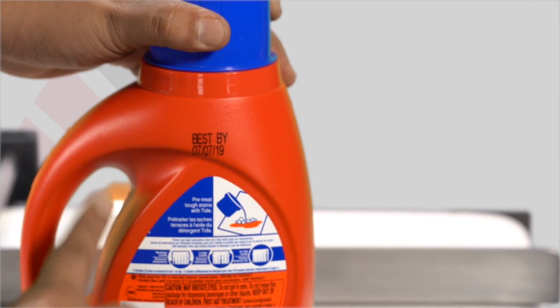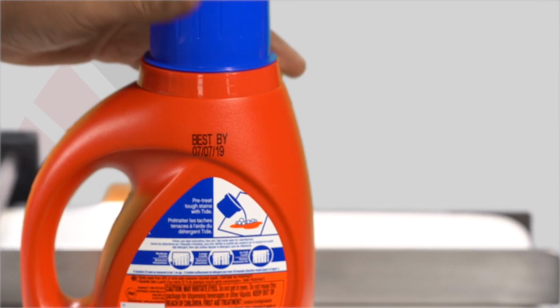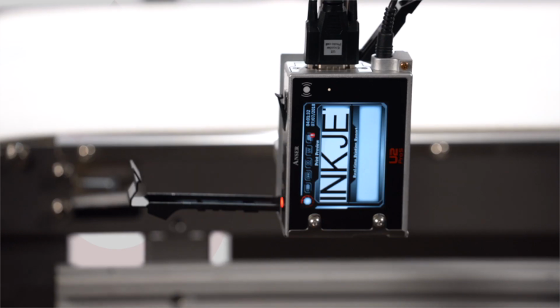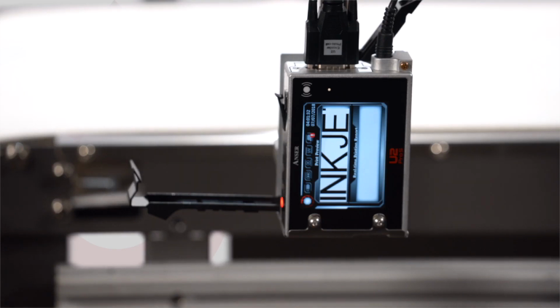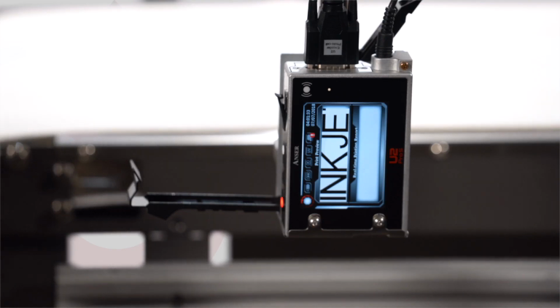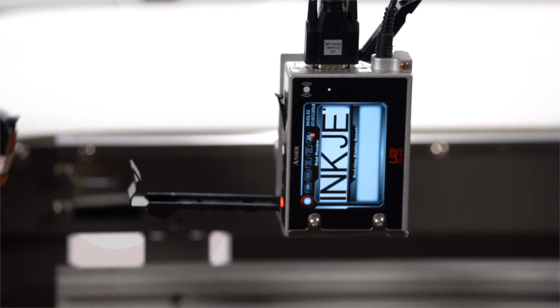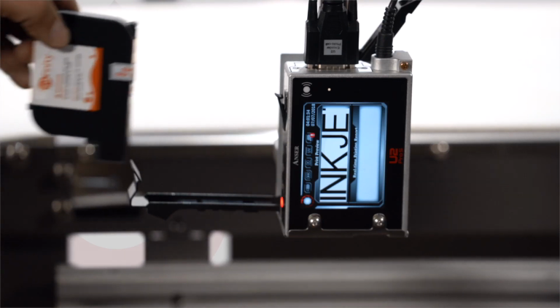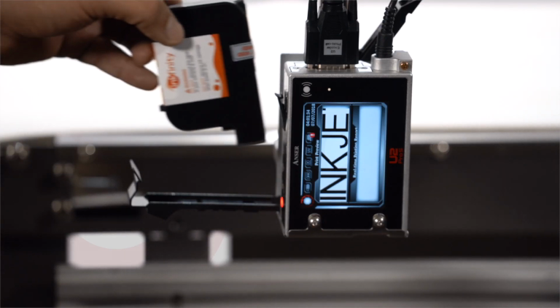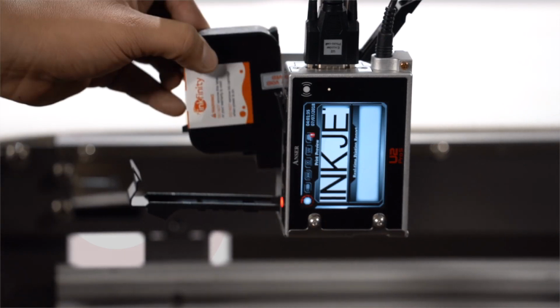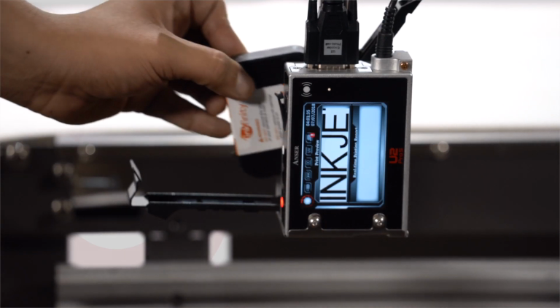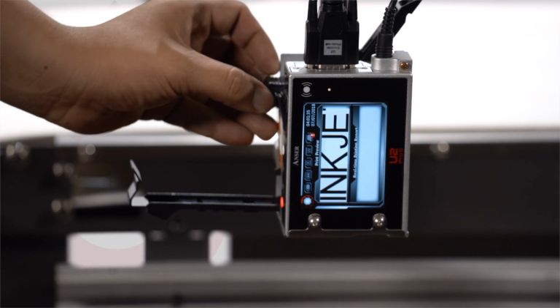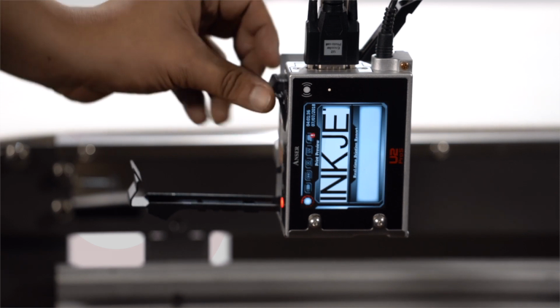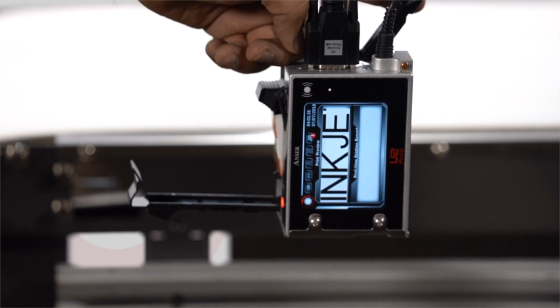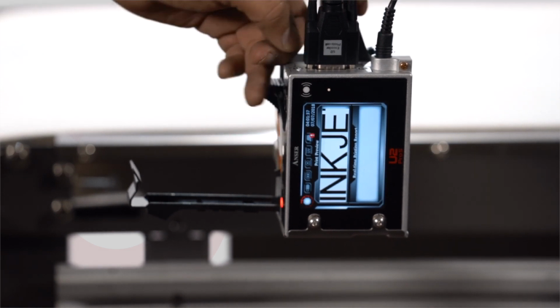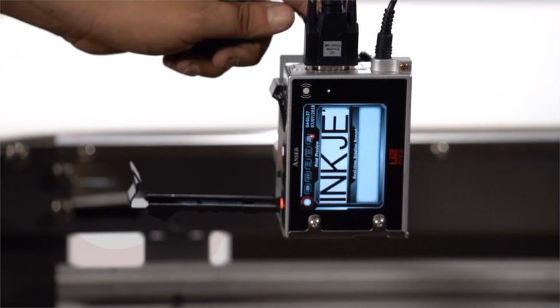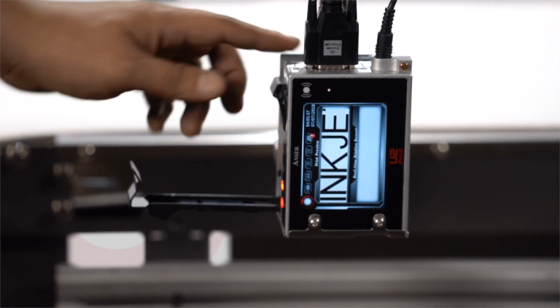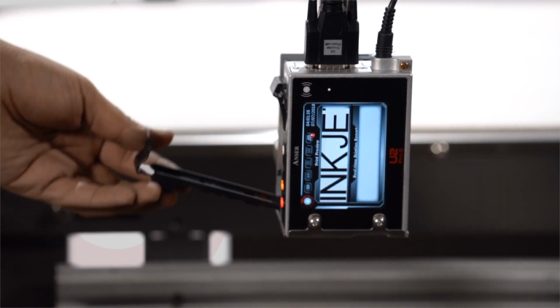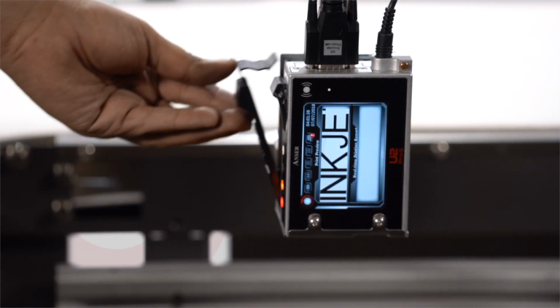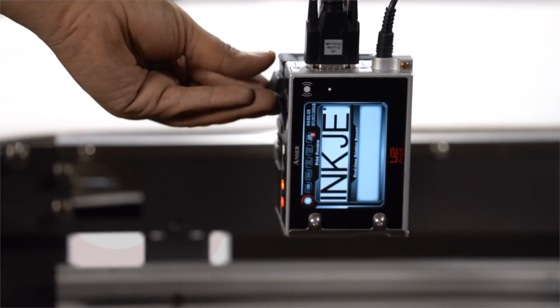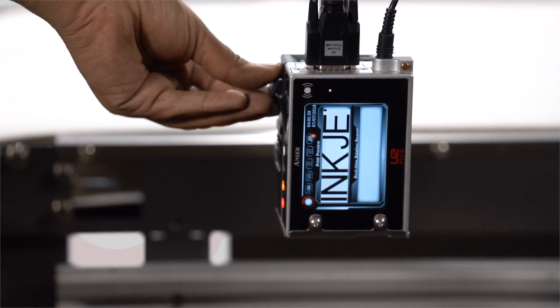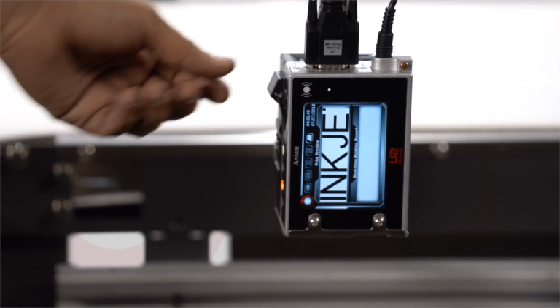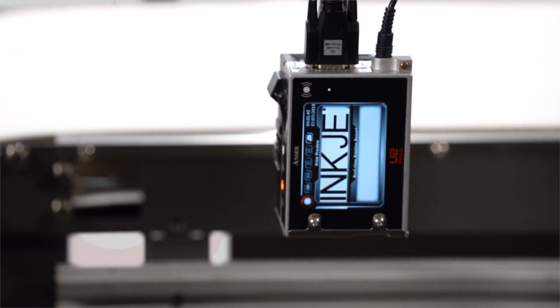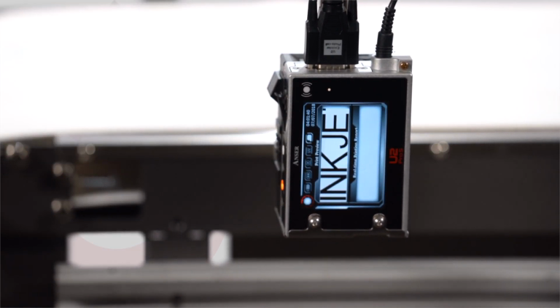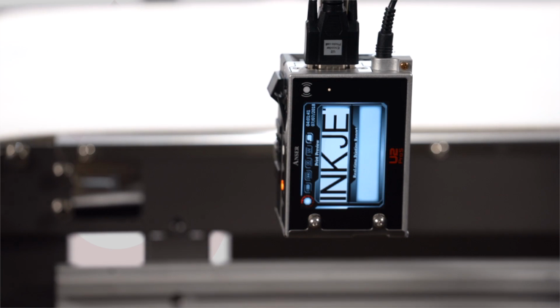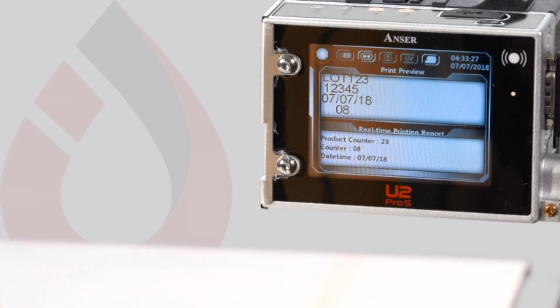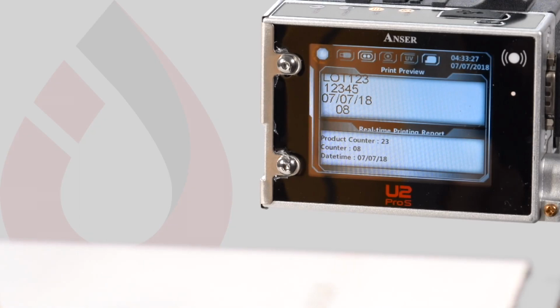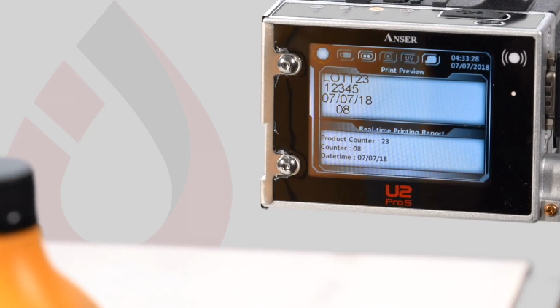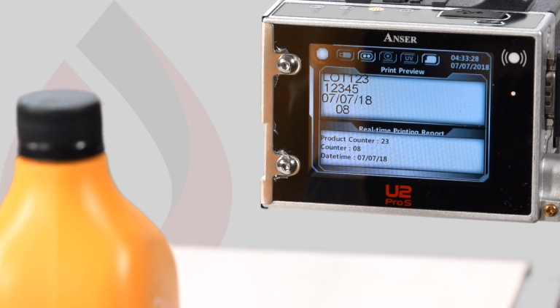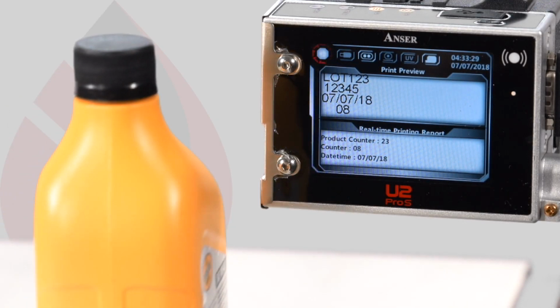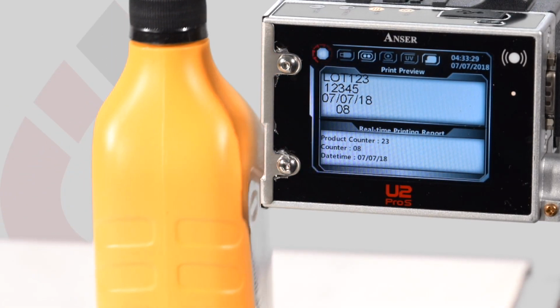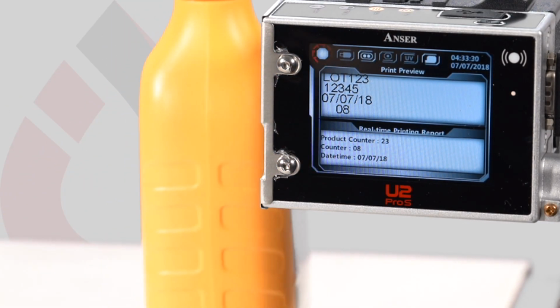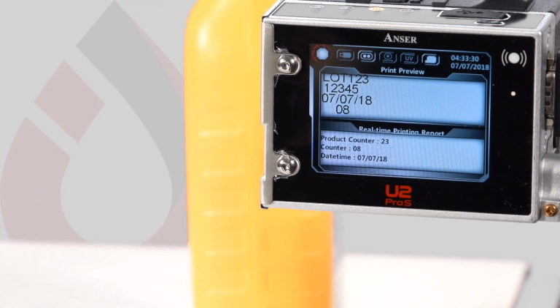Best of all, each time you change out a cartridge, you get a brand new printhead. The U2 Pro S is the right choice for up to four lines of ½-inch thermal inkjet printing with a choice of four font sizes.